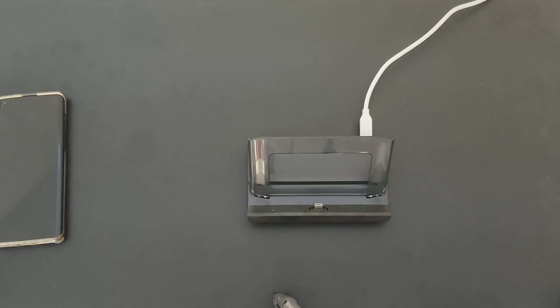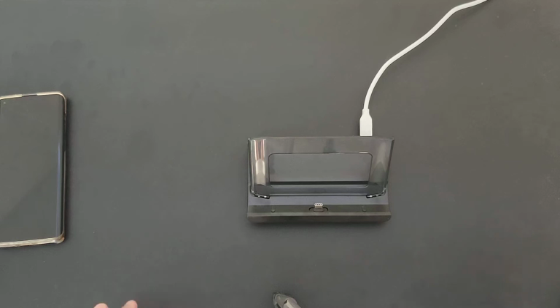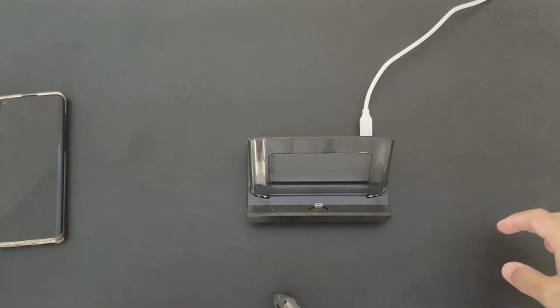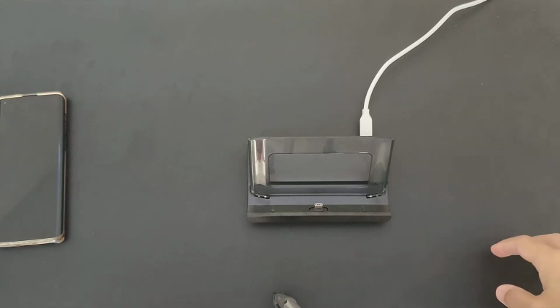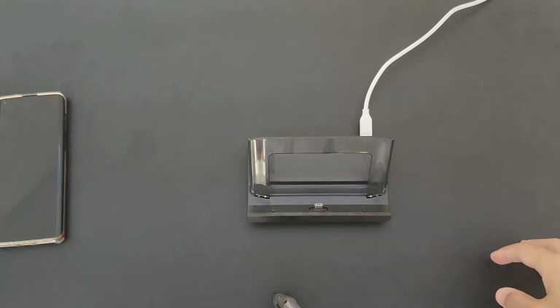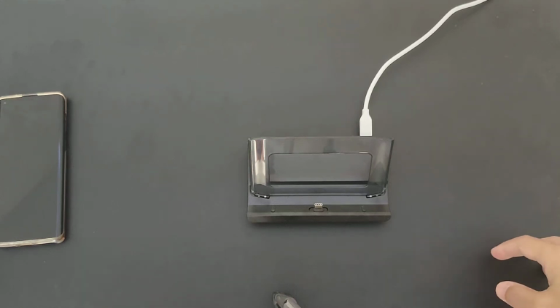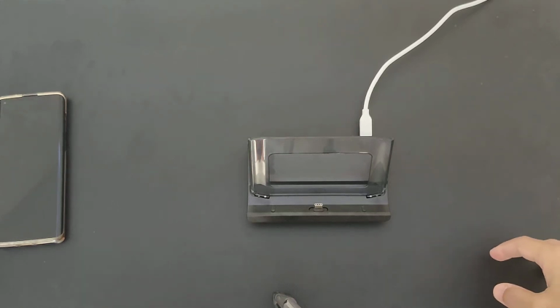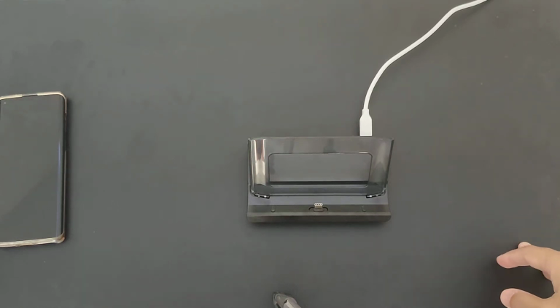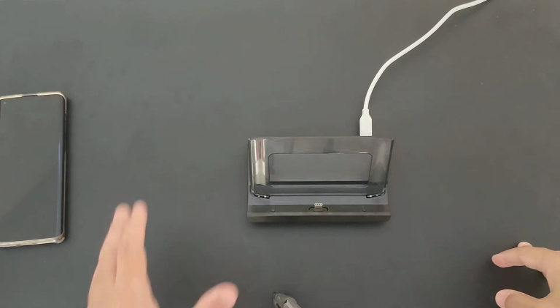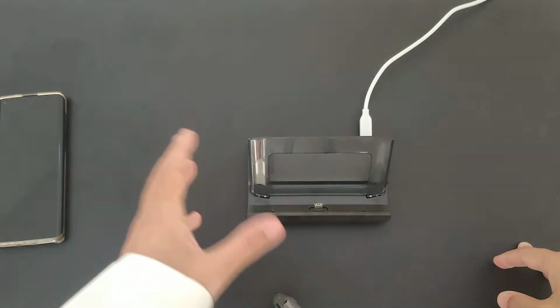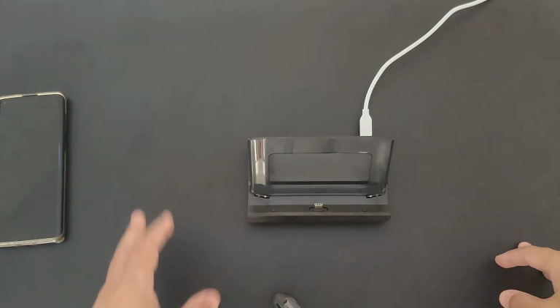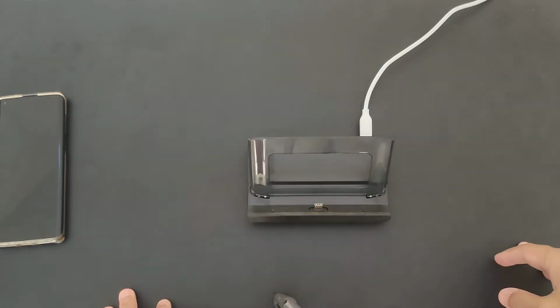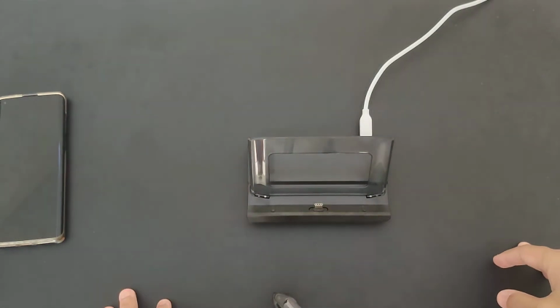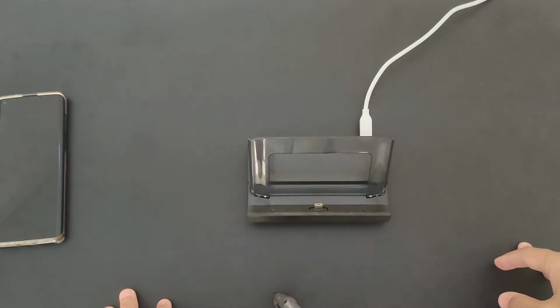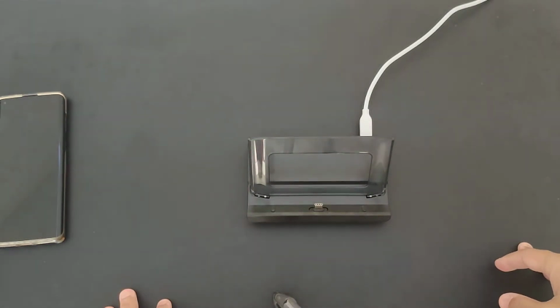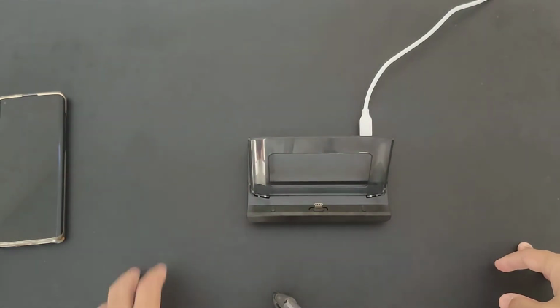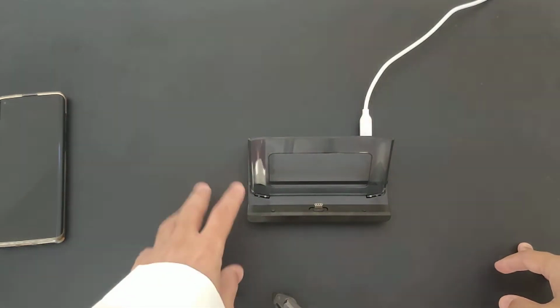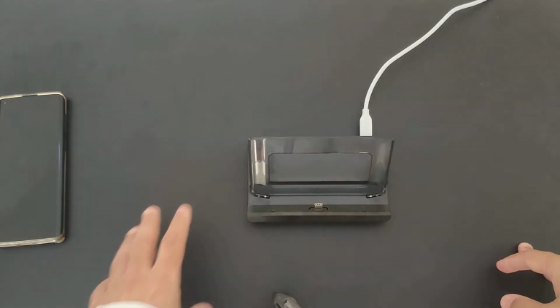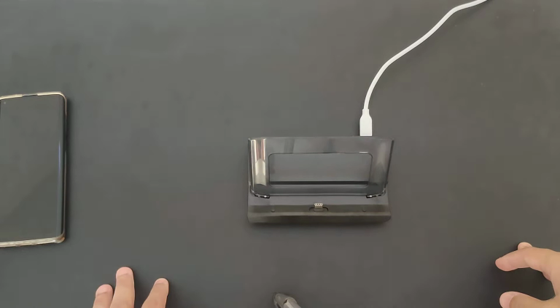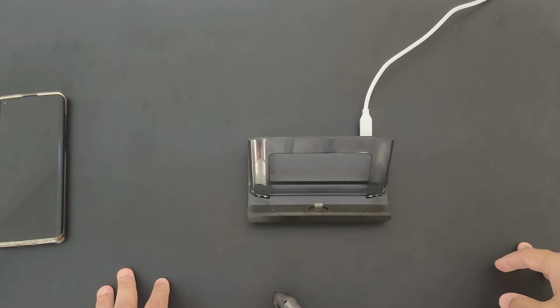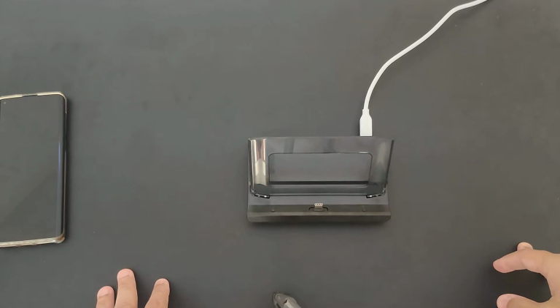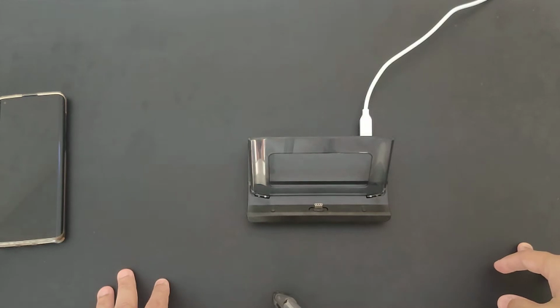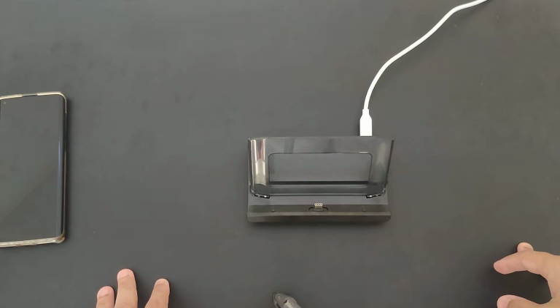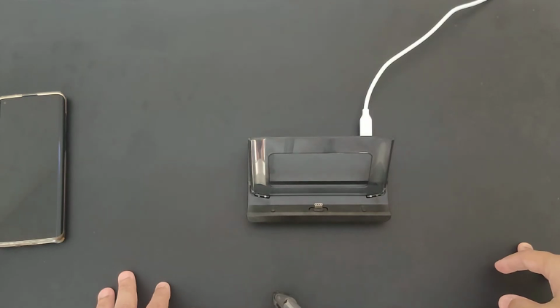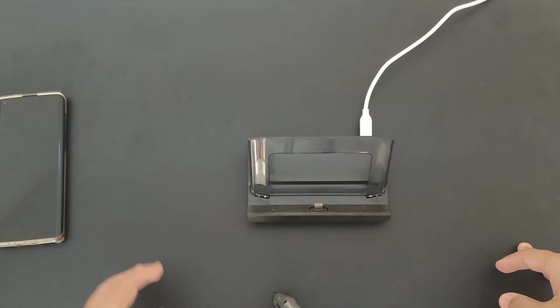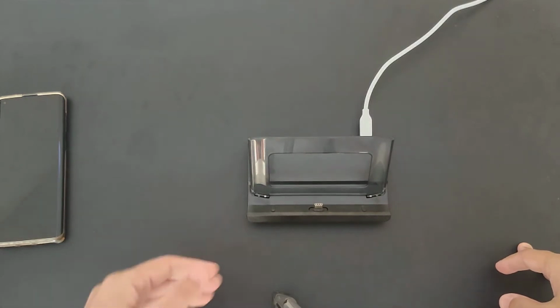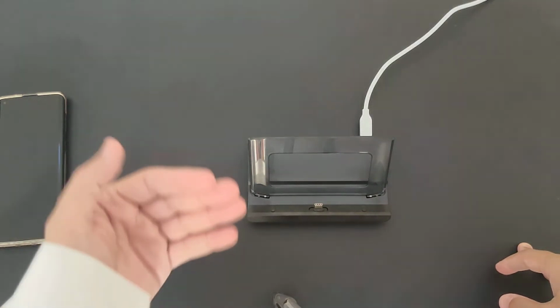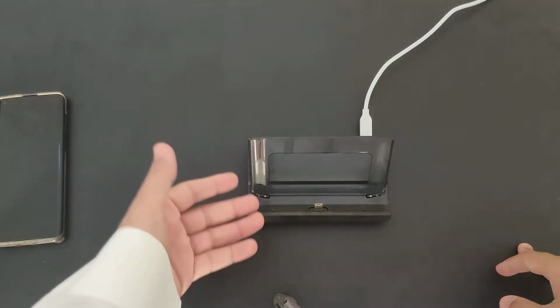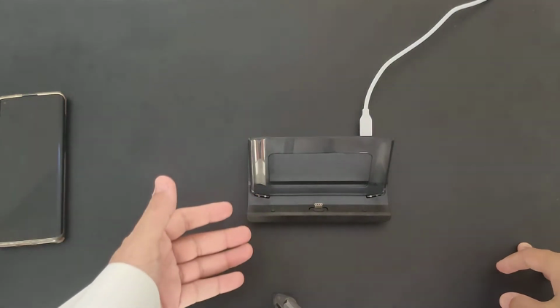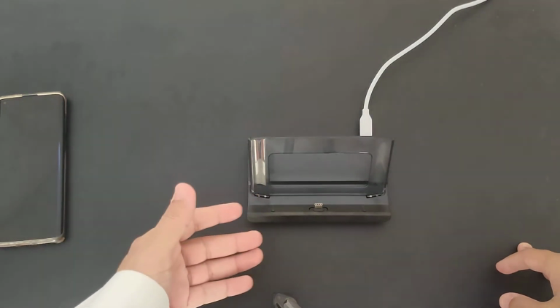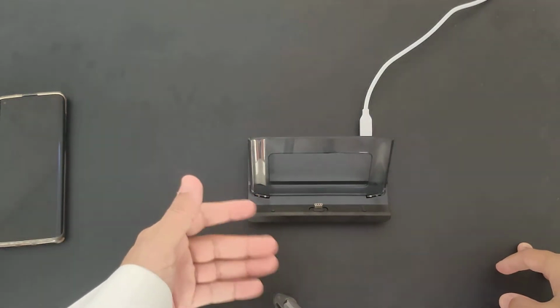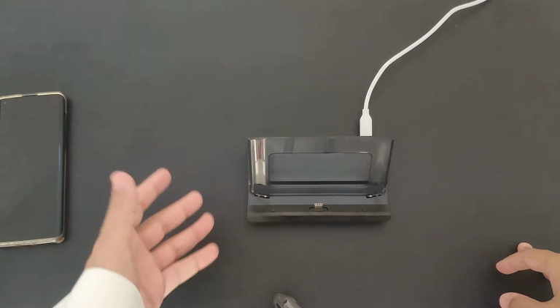Hey everybody, how you doing today? This is a quick review of the docking station for the GDB Win 3 and whether you should get one or not.